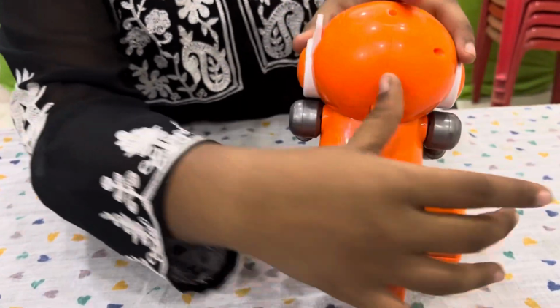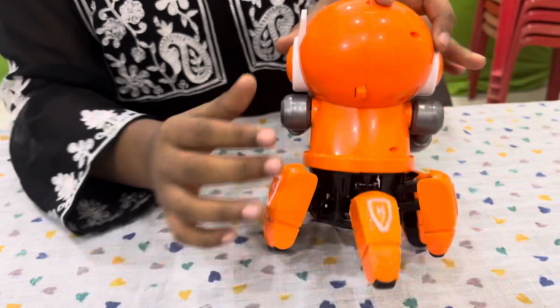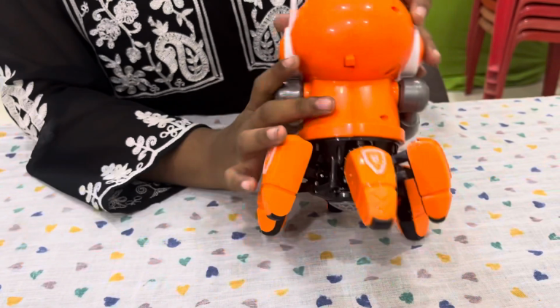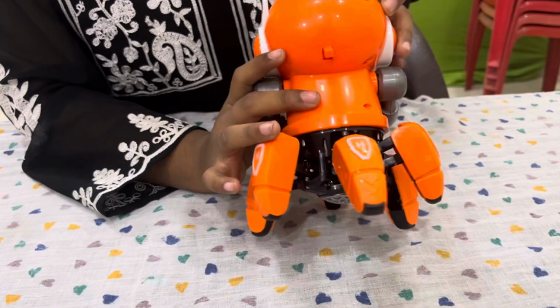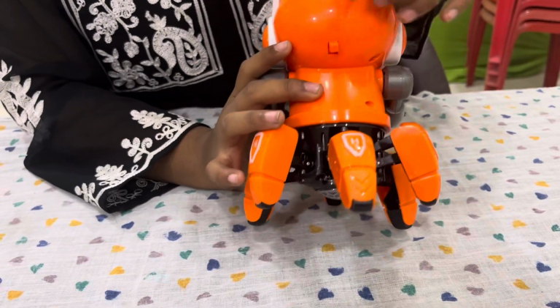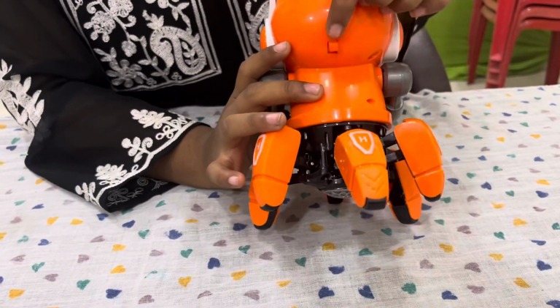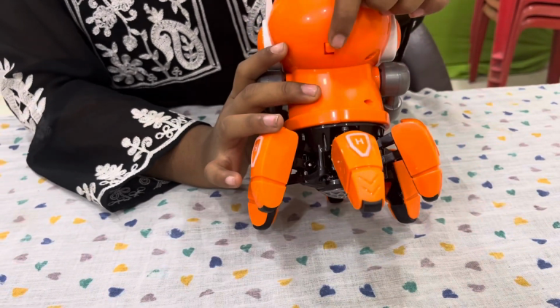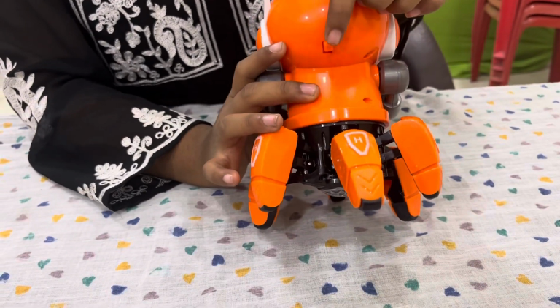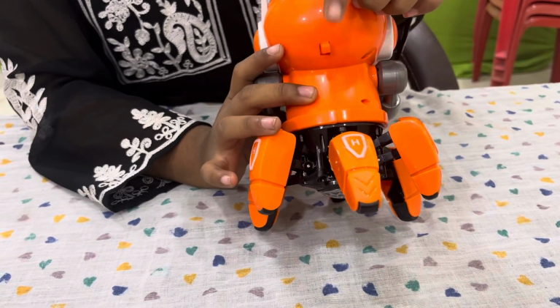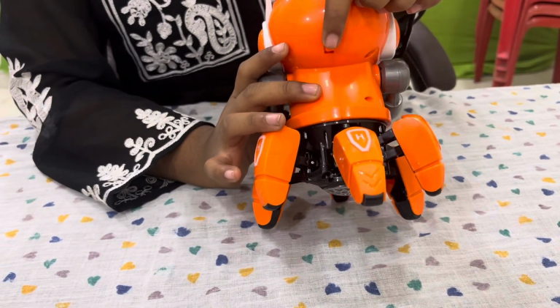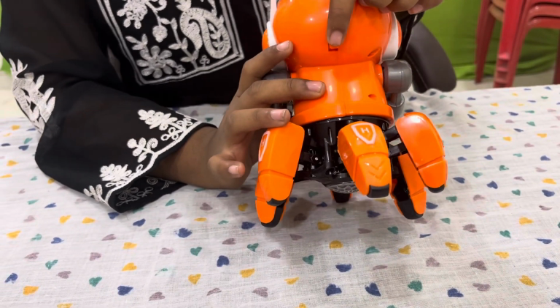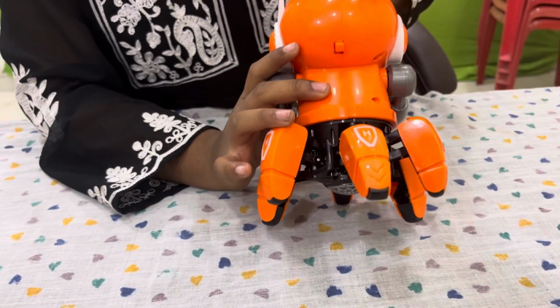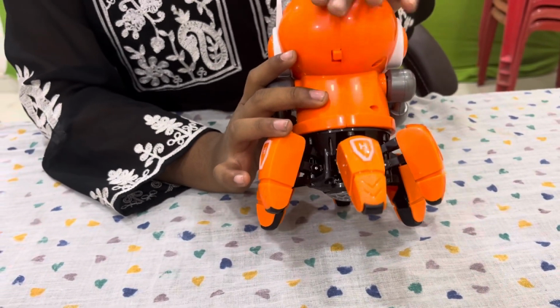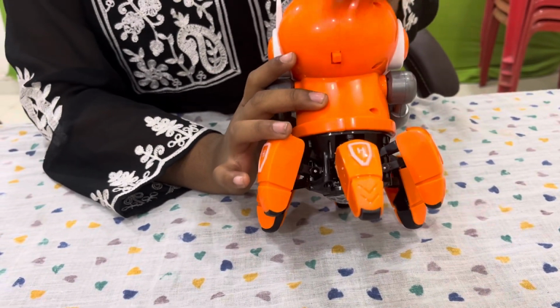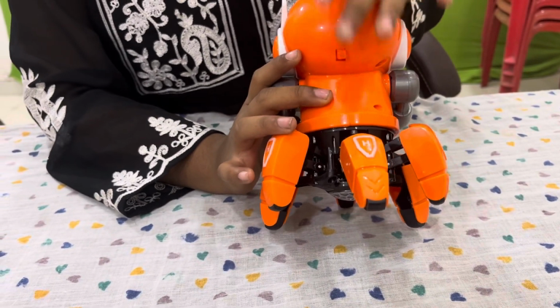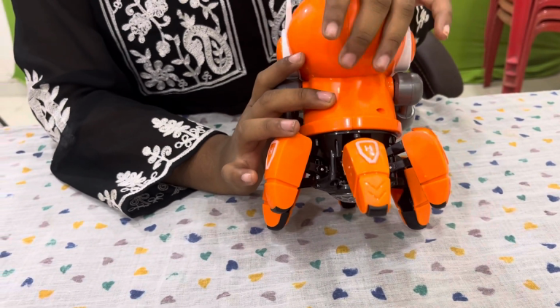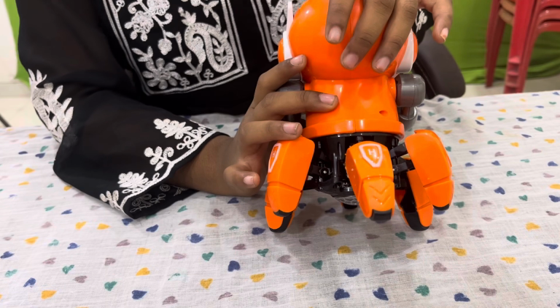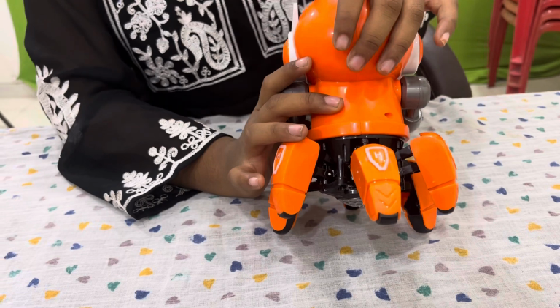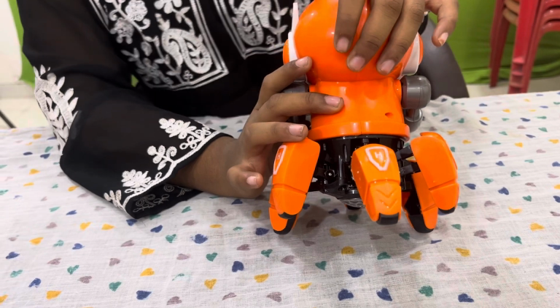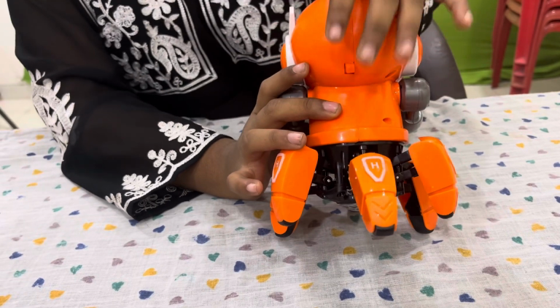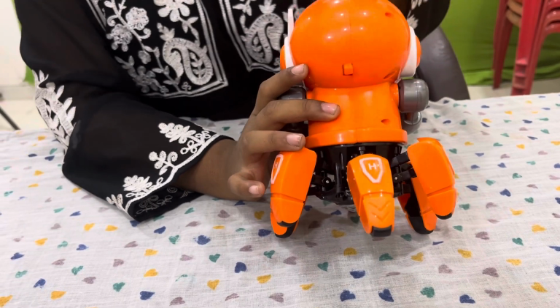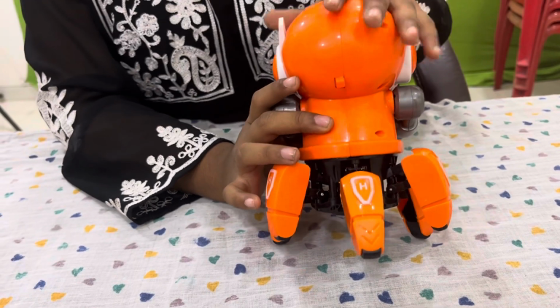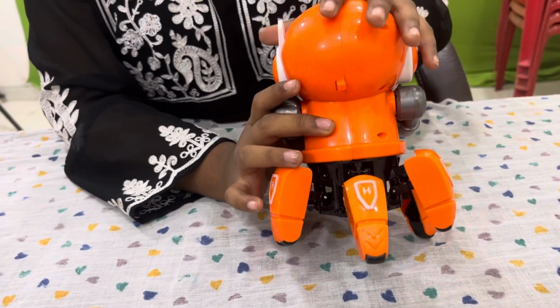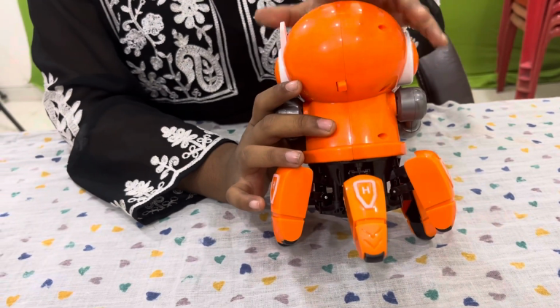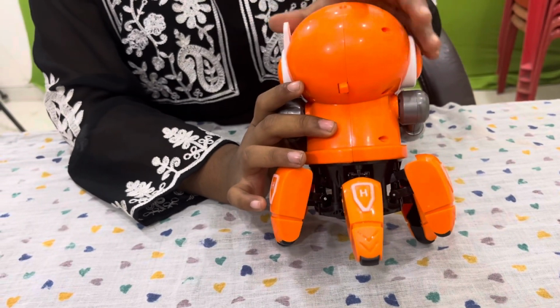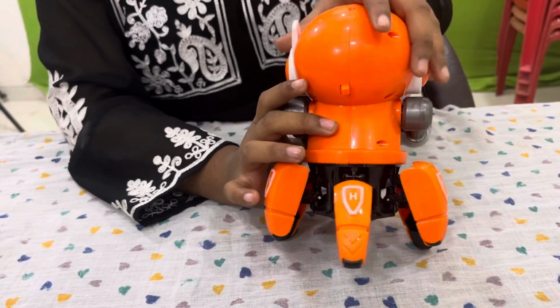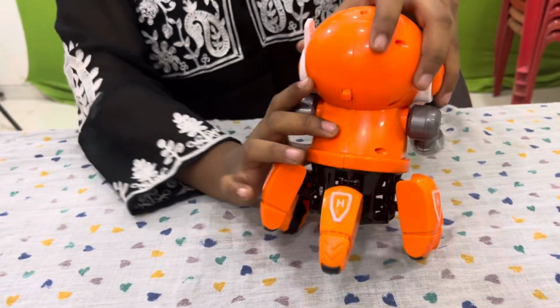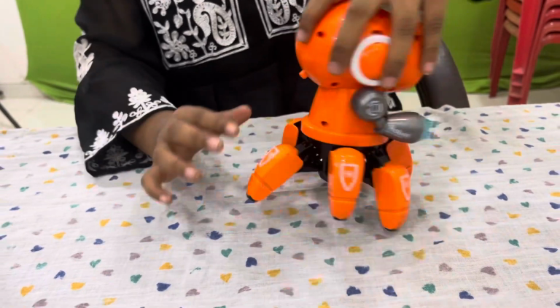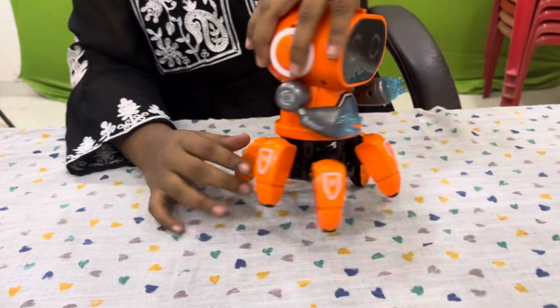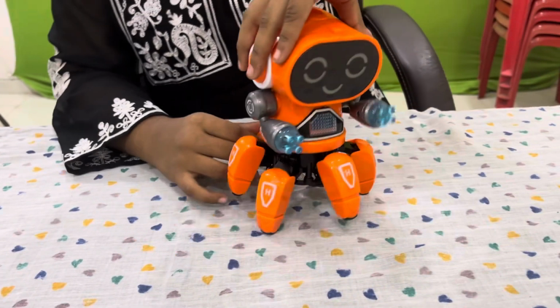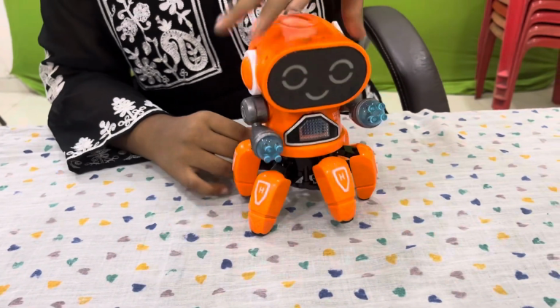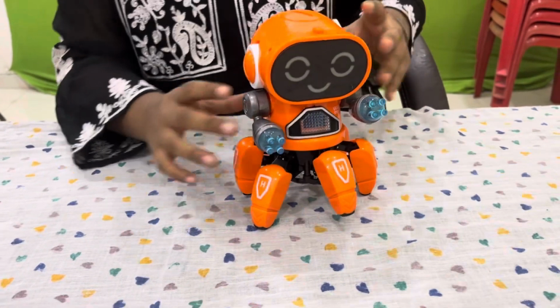After inserting the batteries, on the back side of the robot here is a power on button. We have to turn this on, and then you can see how the robot works. Now let's see.